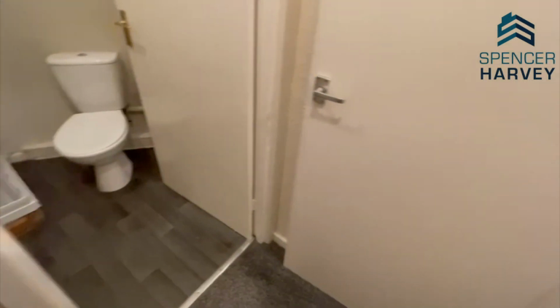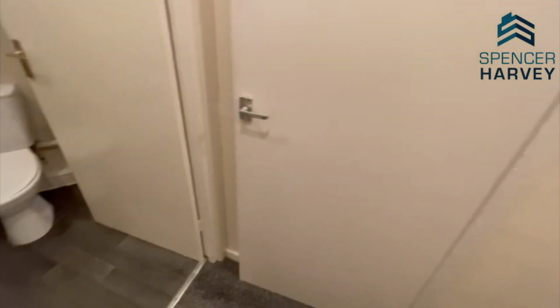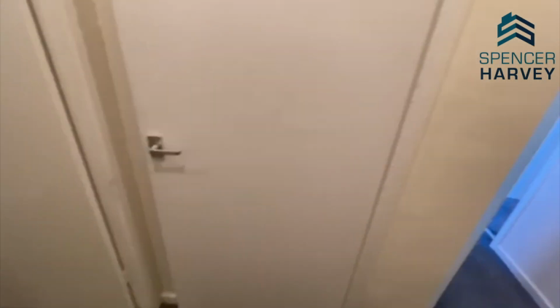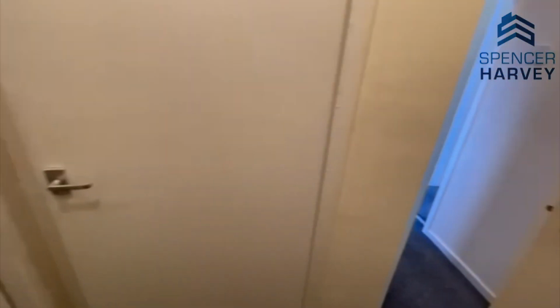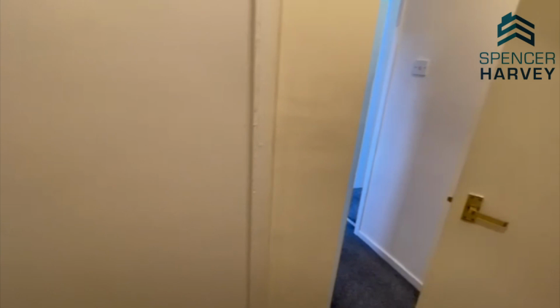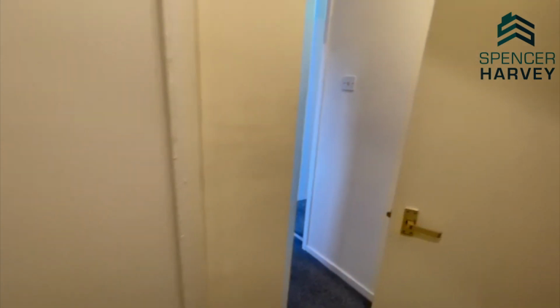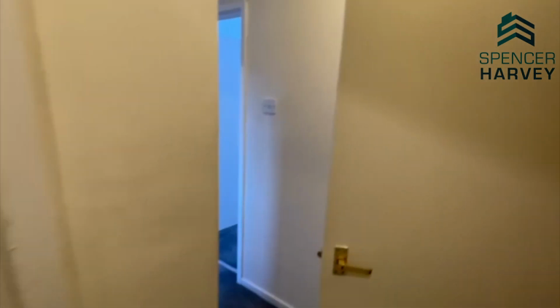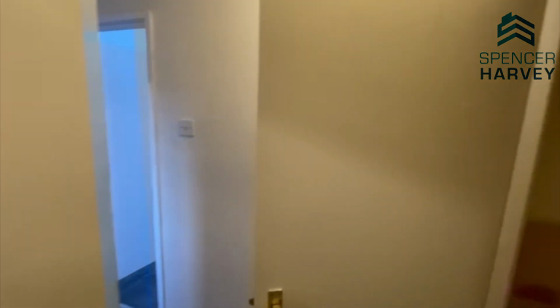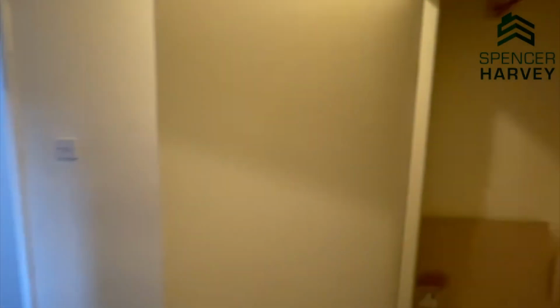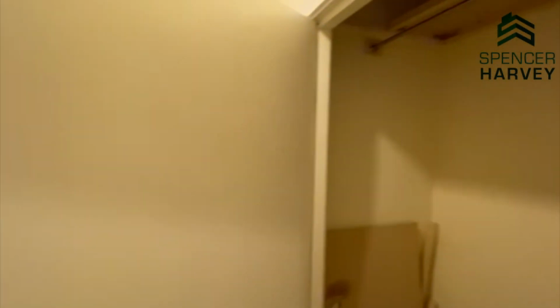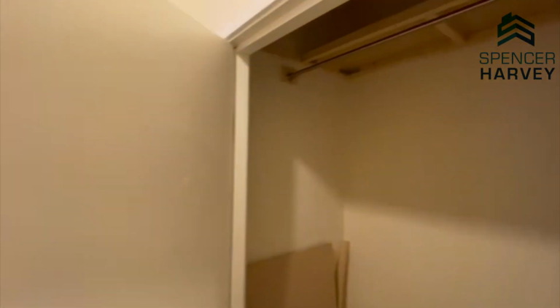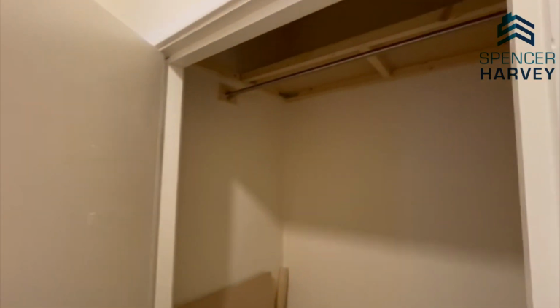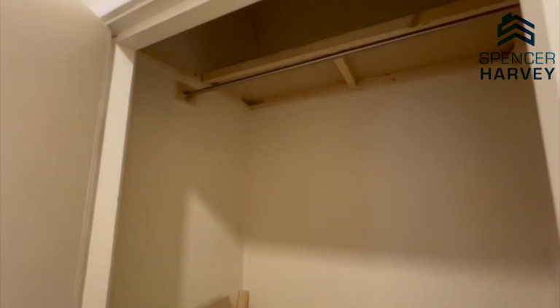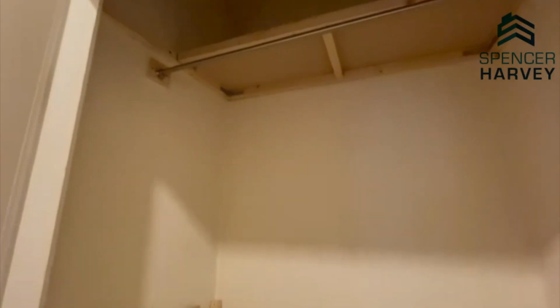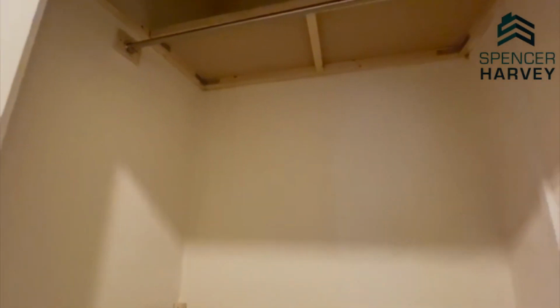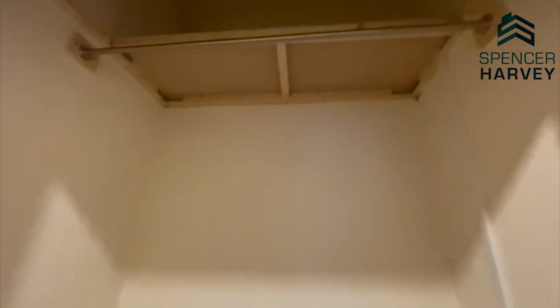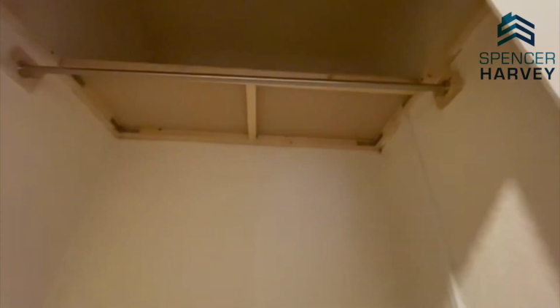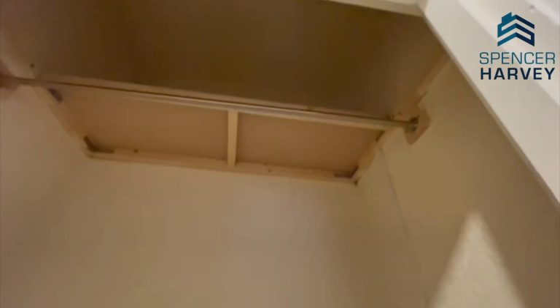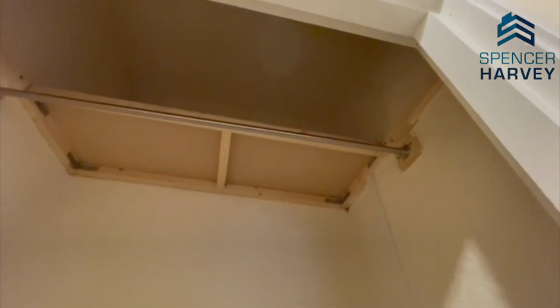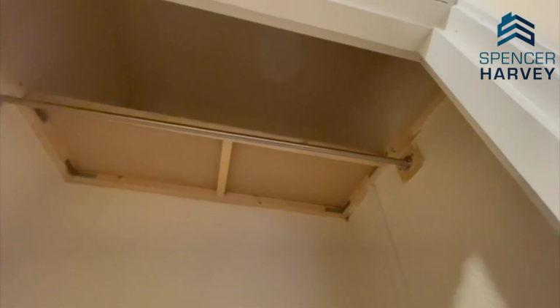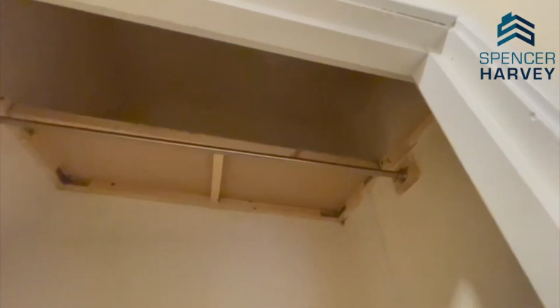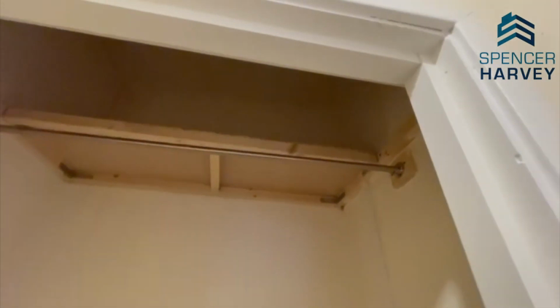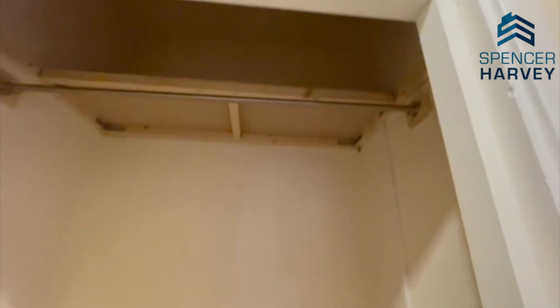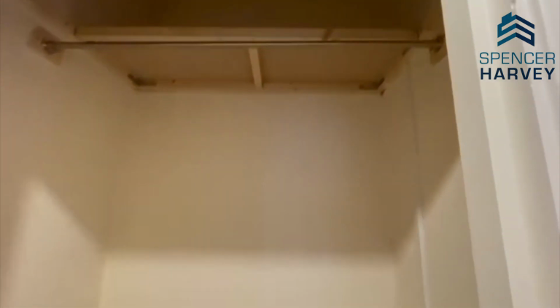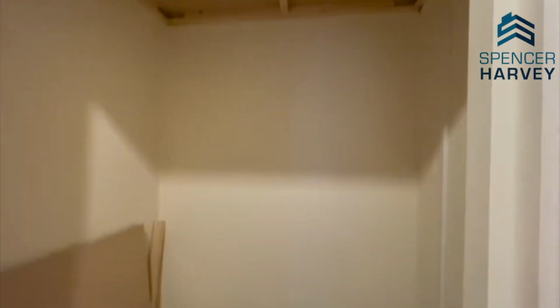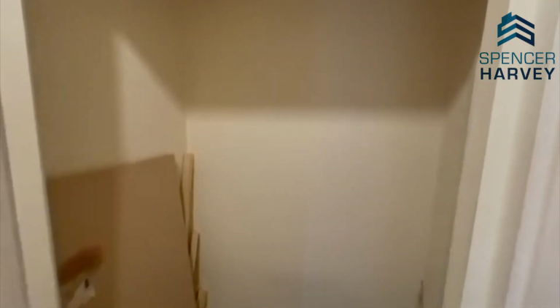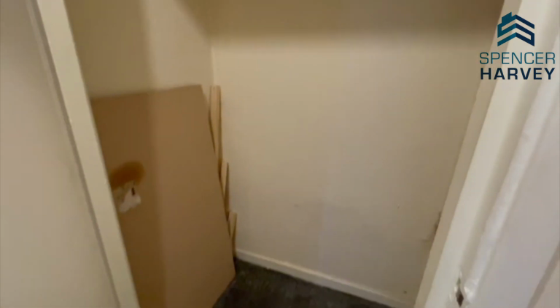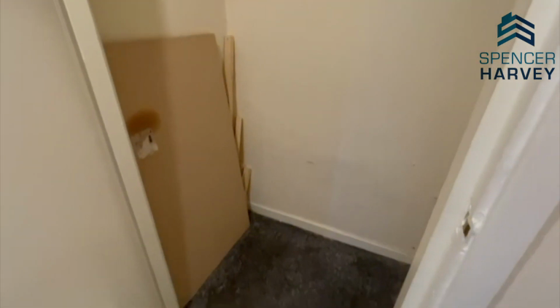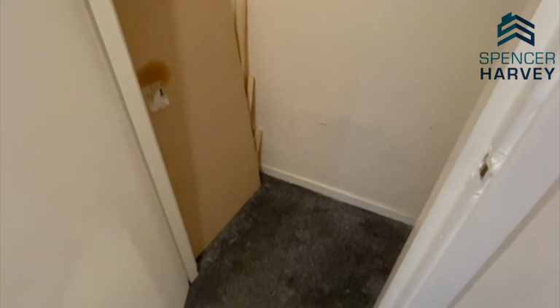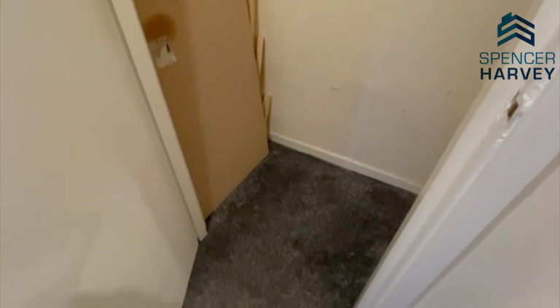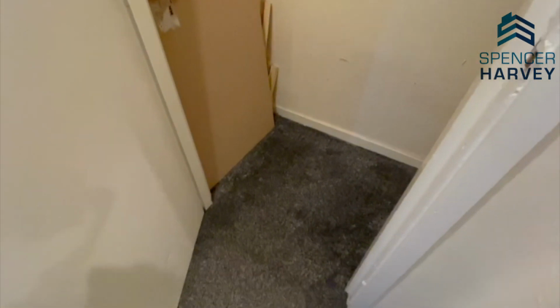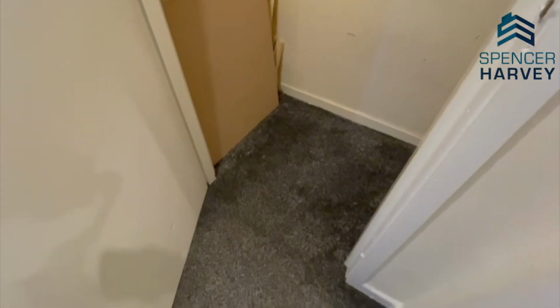To my right we have a storage cupboard — really handy for any bits that you don't want out in the flat.